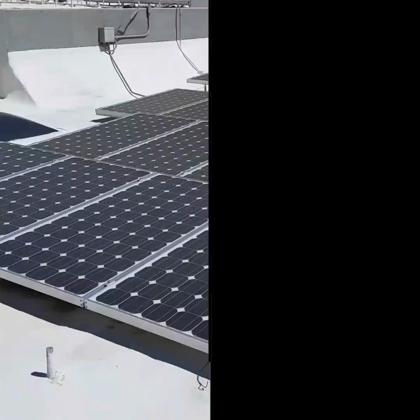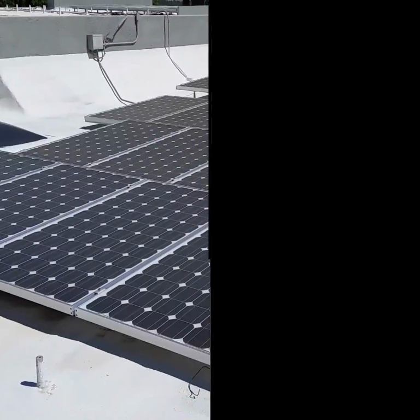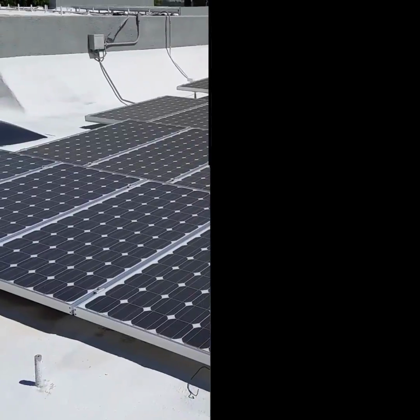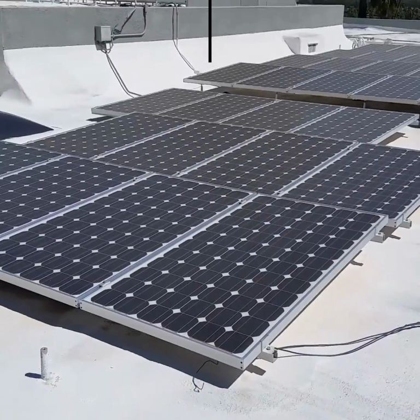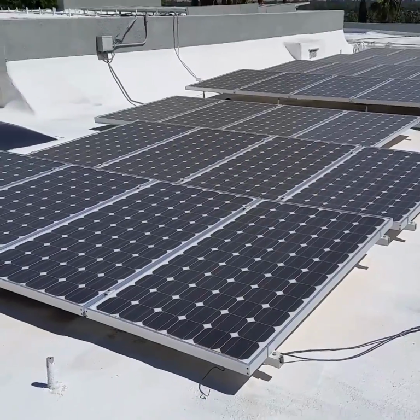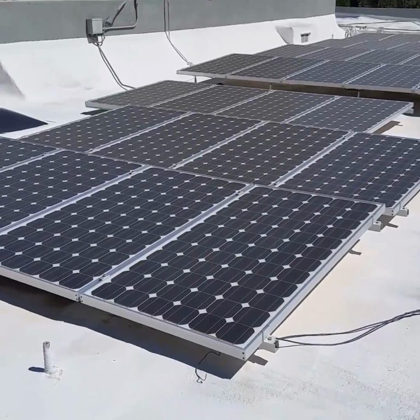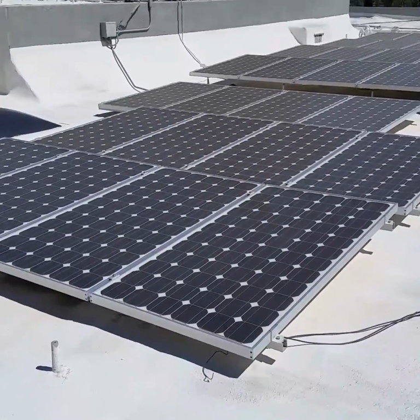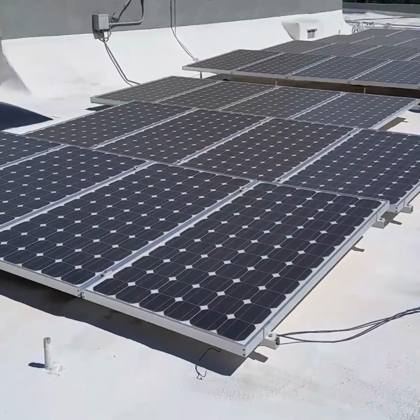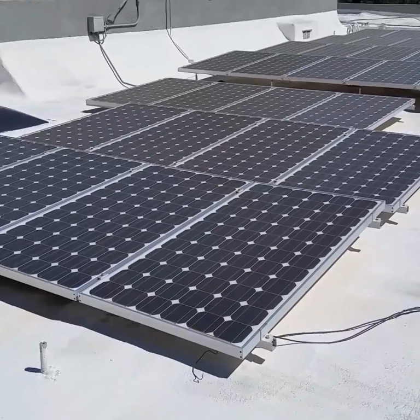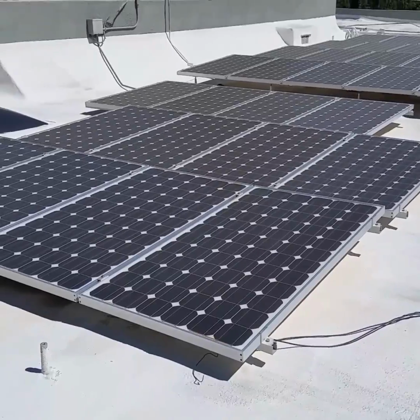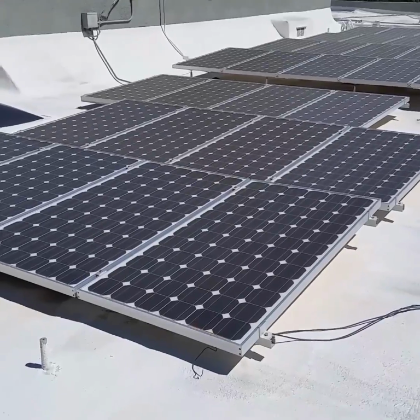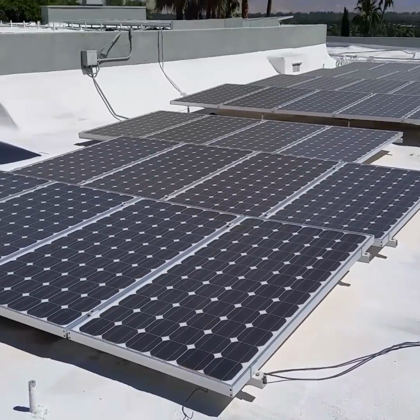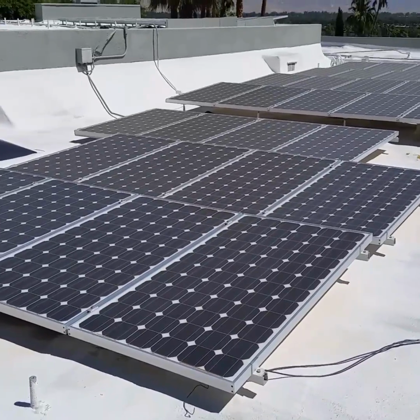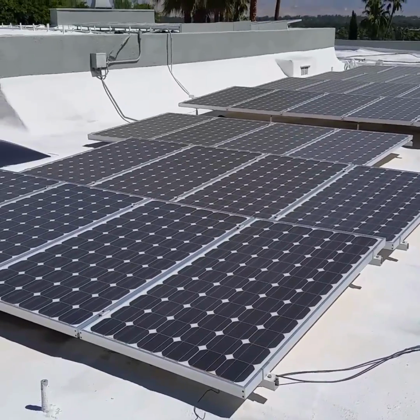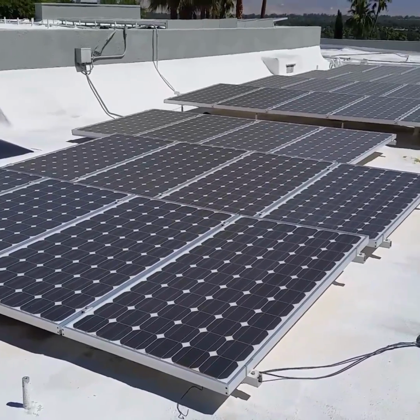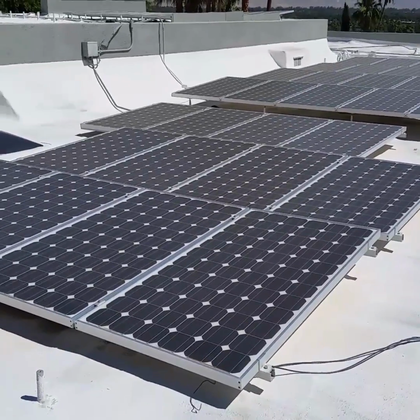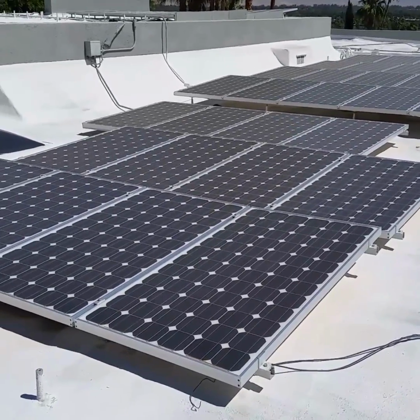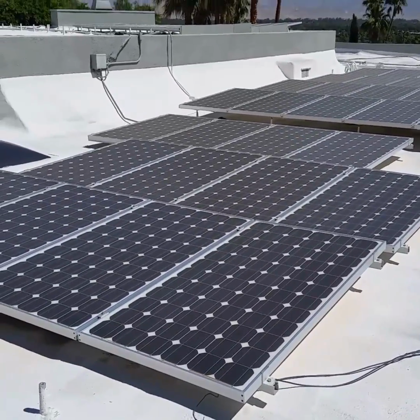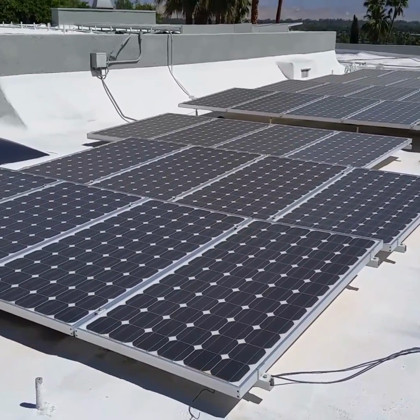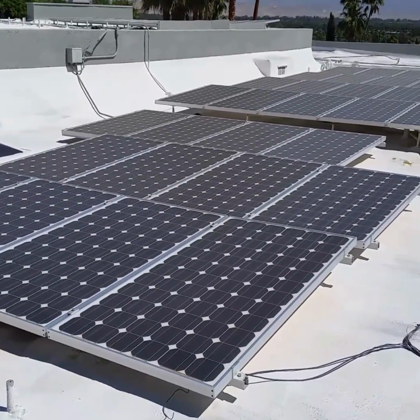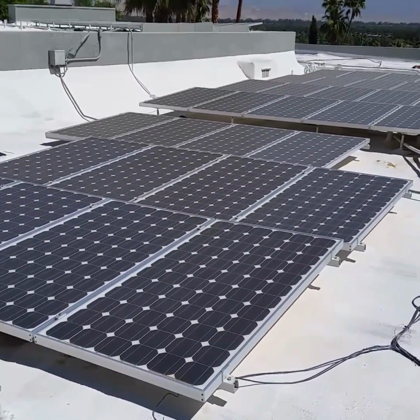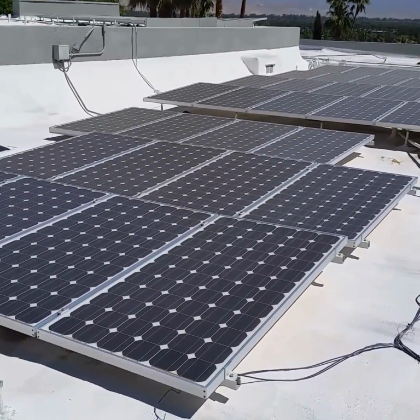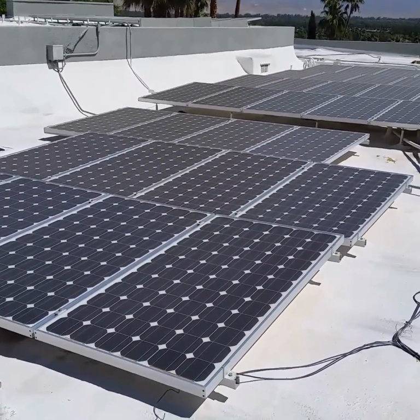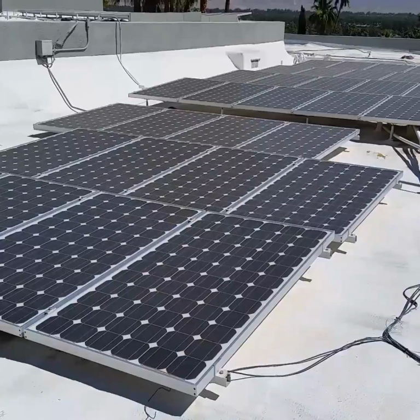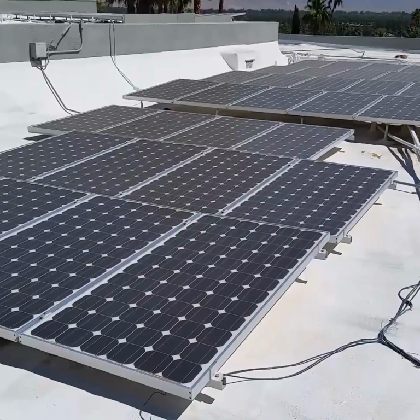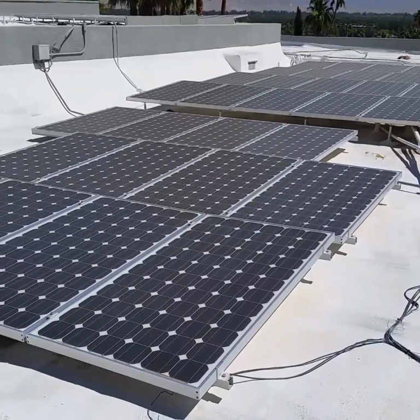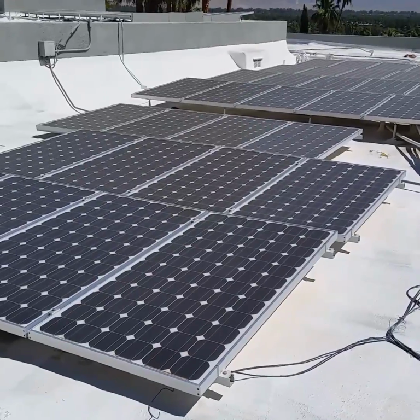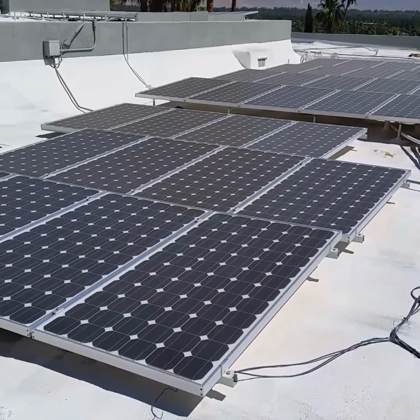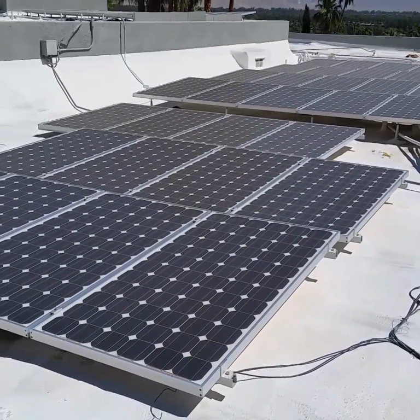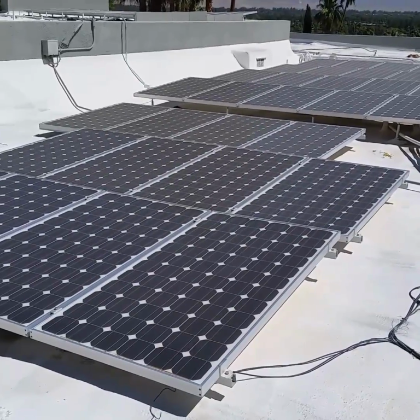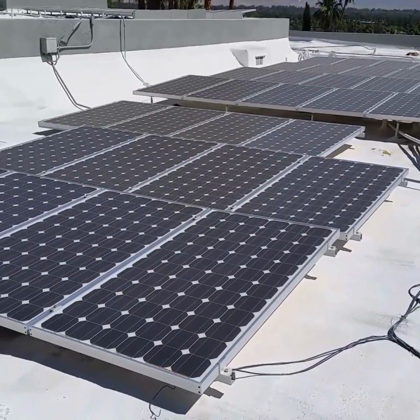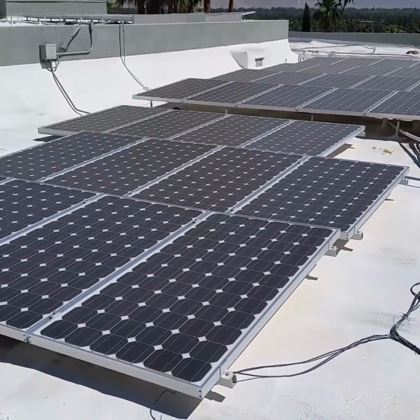Hey, what's up window cleaners? I'm about to start this solar panel cleaning job and I just want to show you all the solar panels I'm about to clean.